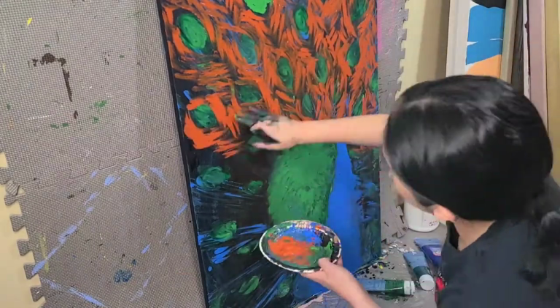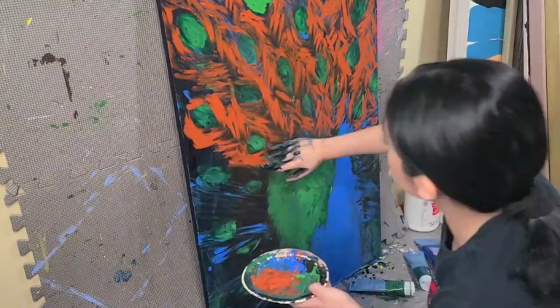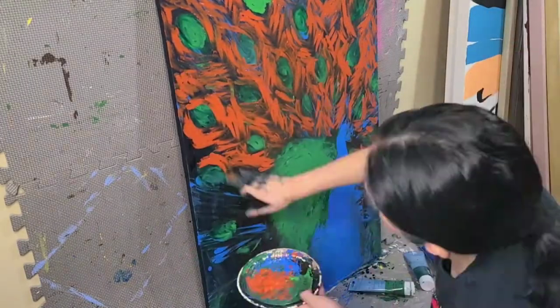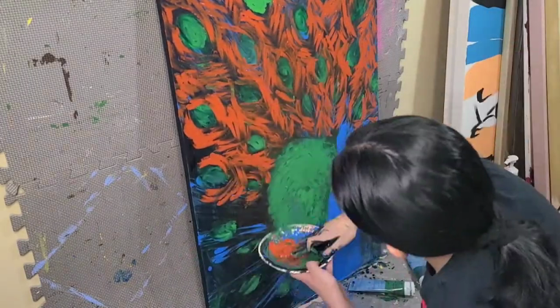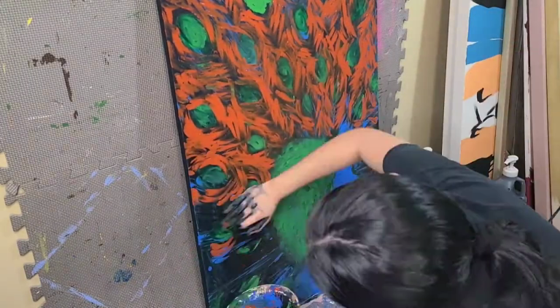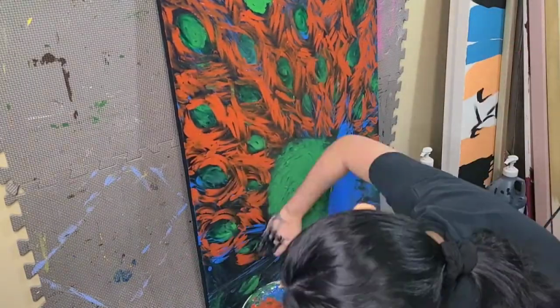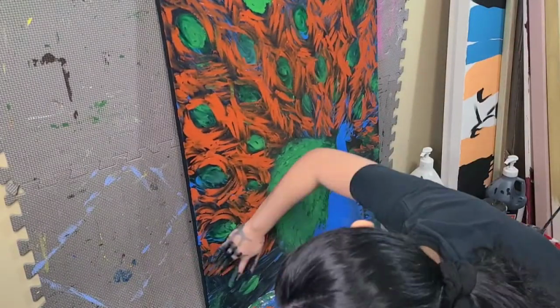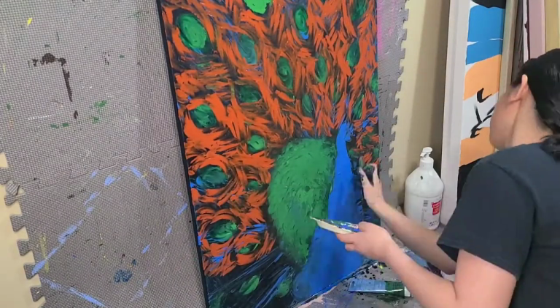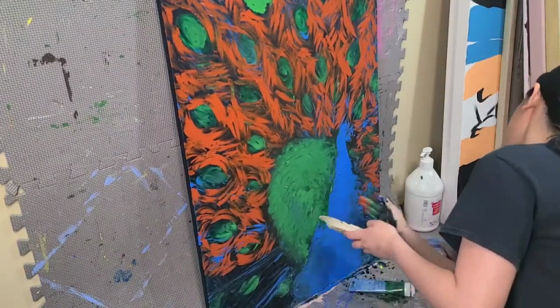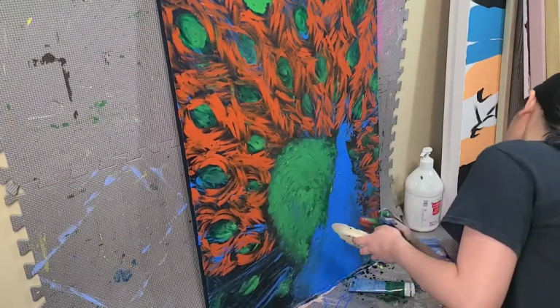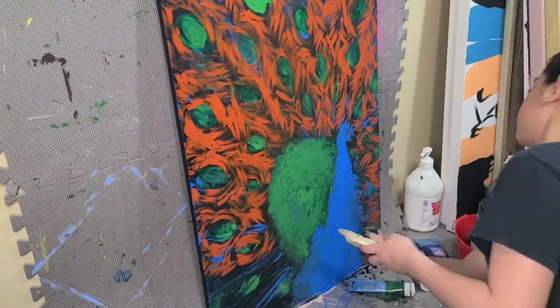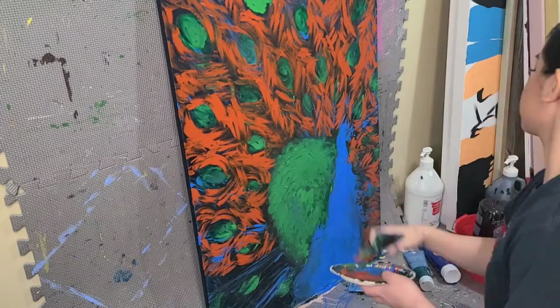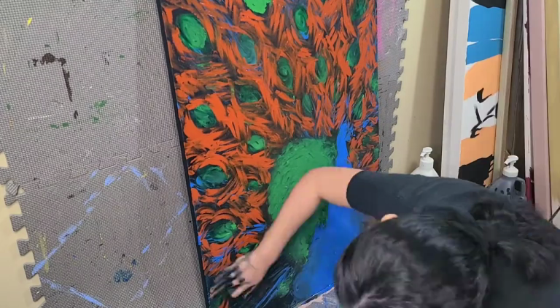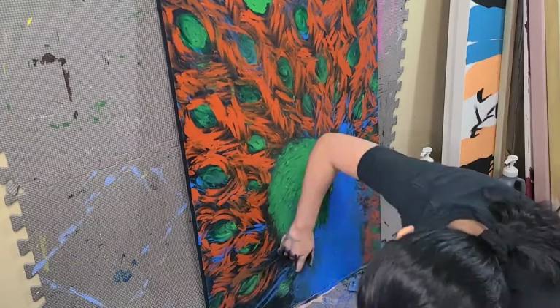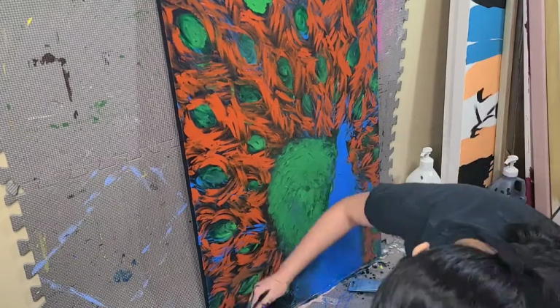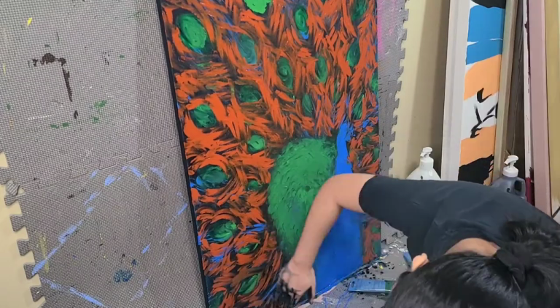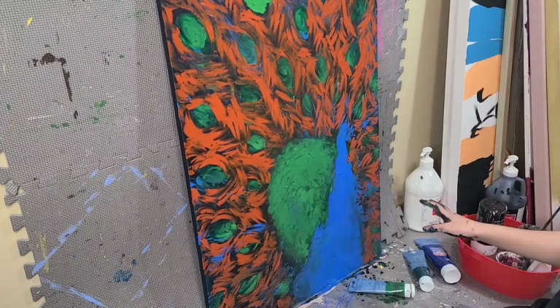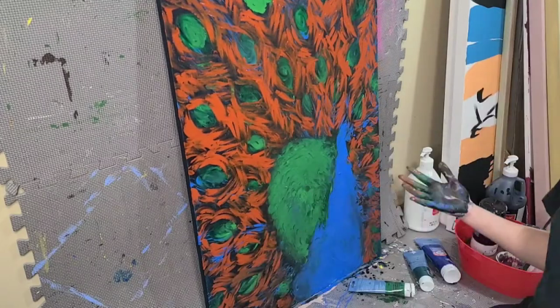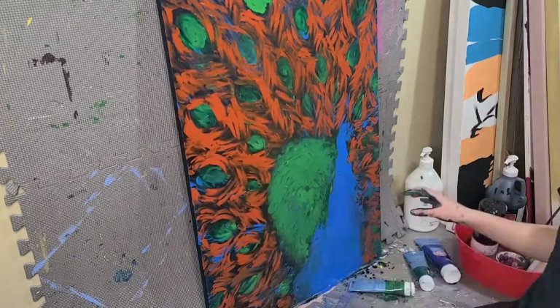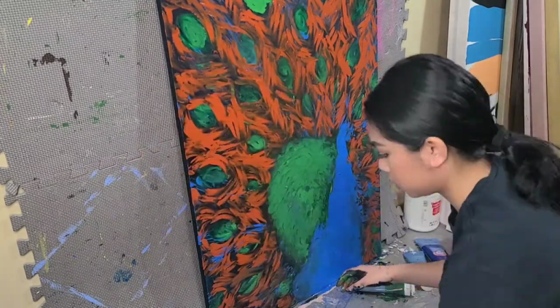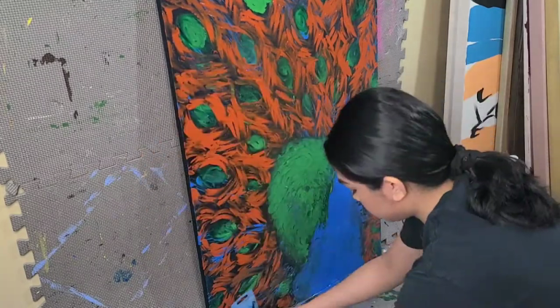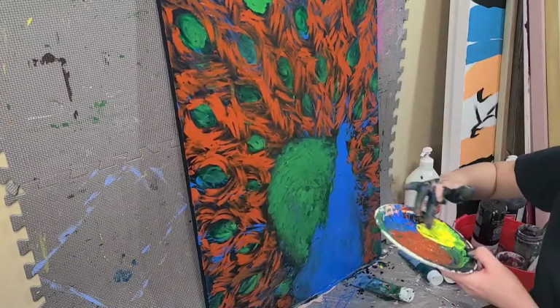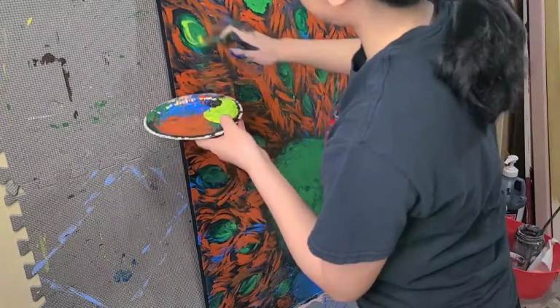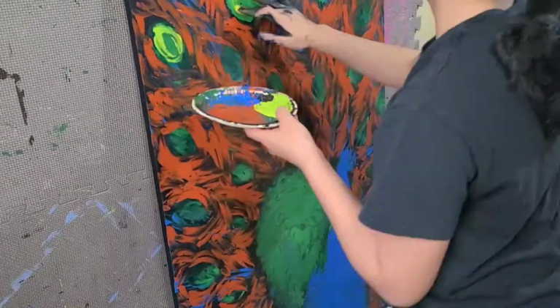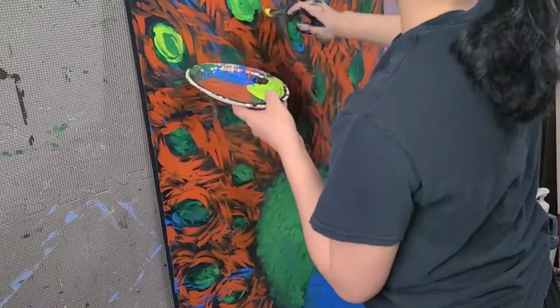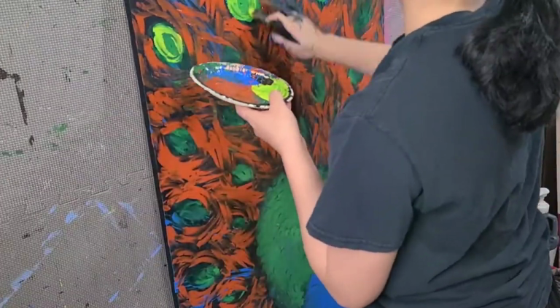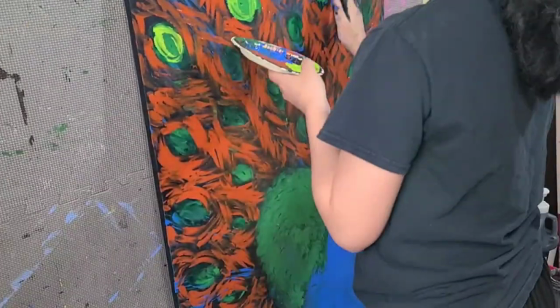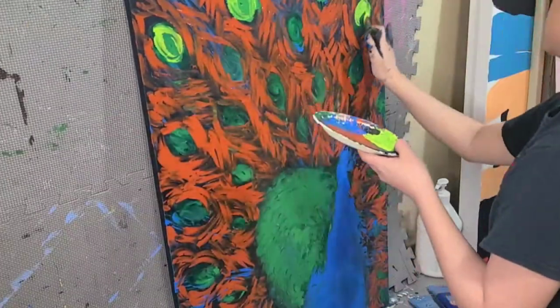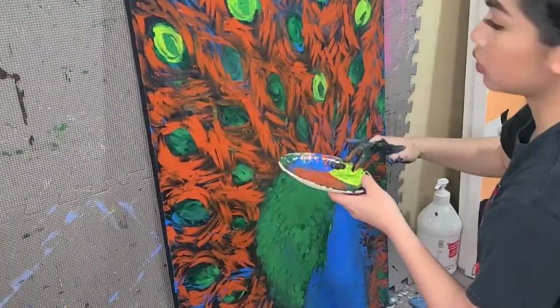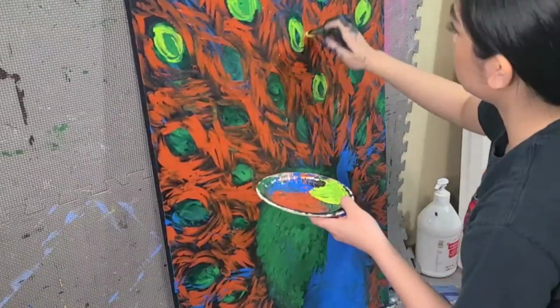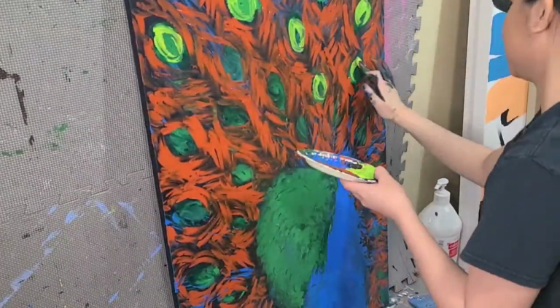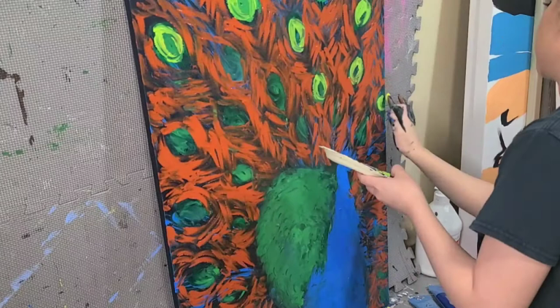Do you guys like watching these finger paintings? Cause I mean now that I watch it, it's actually kind of satisfying.